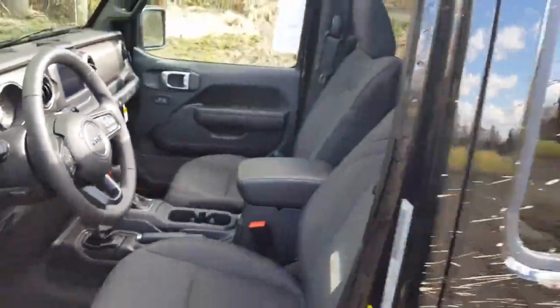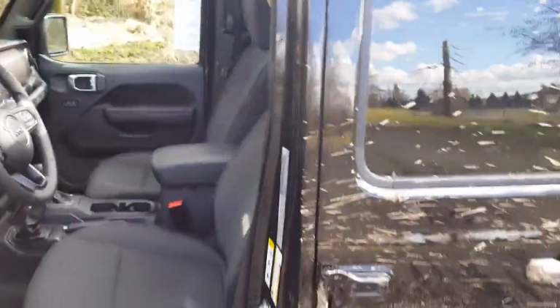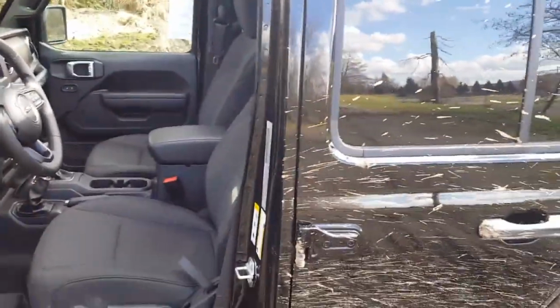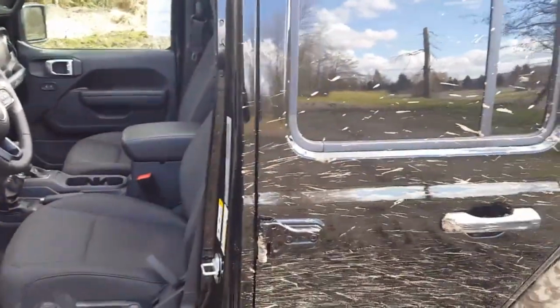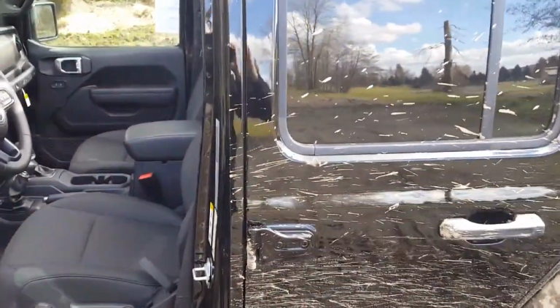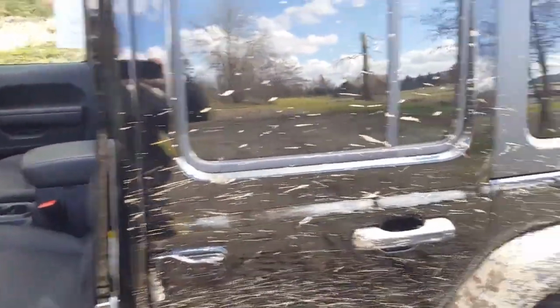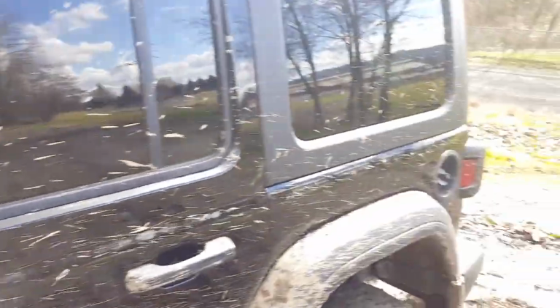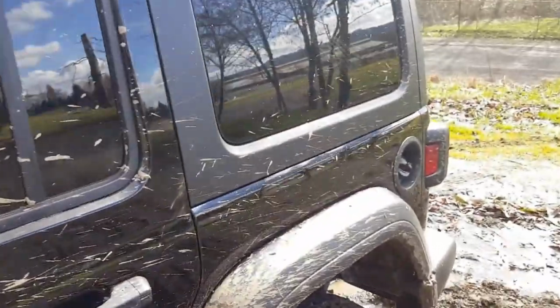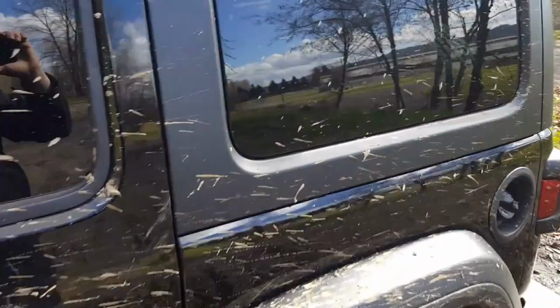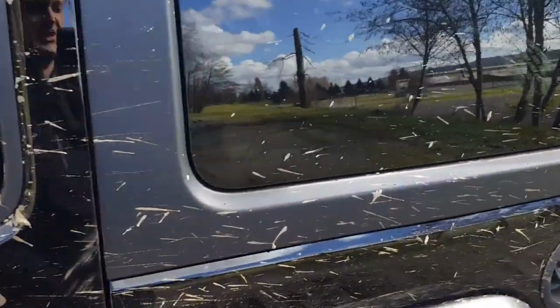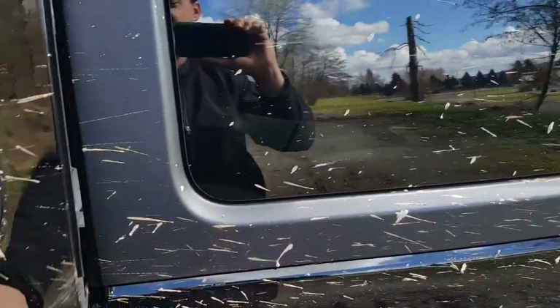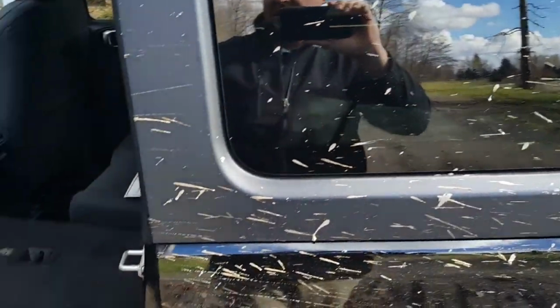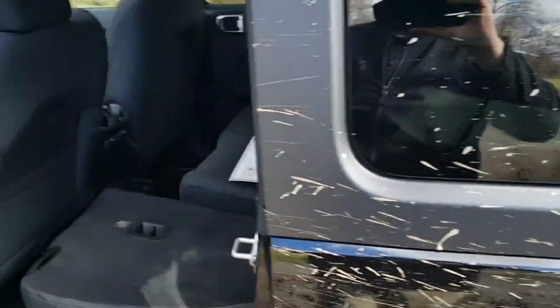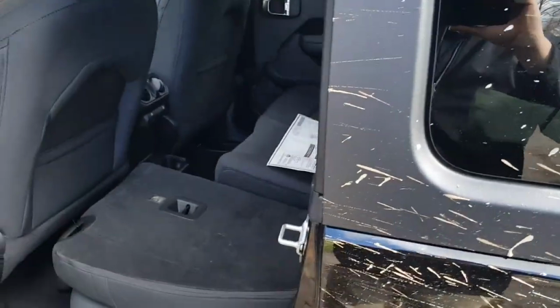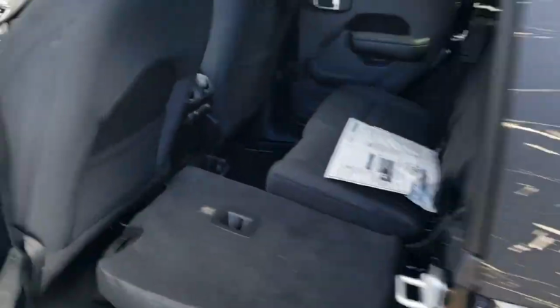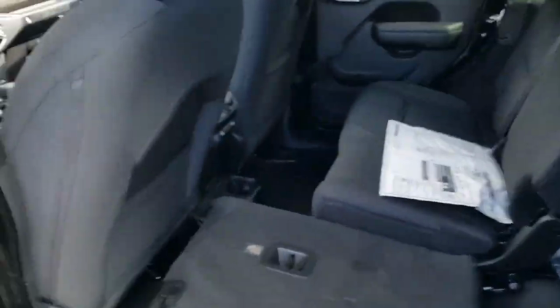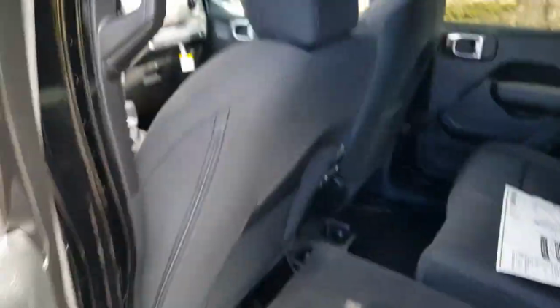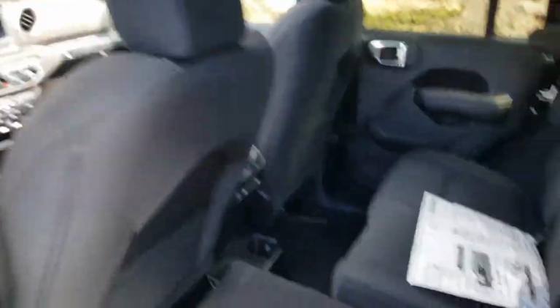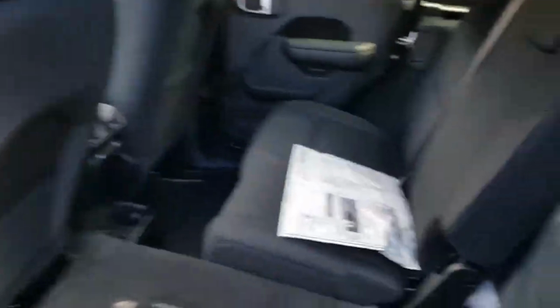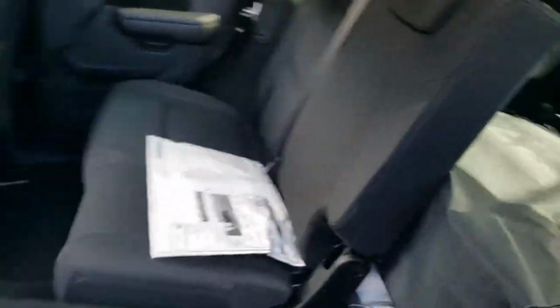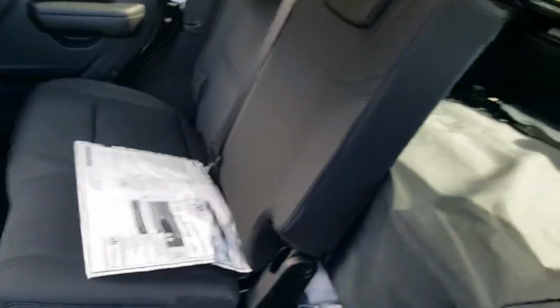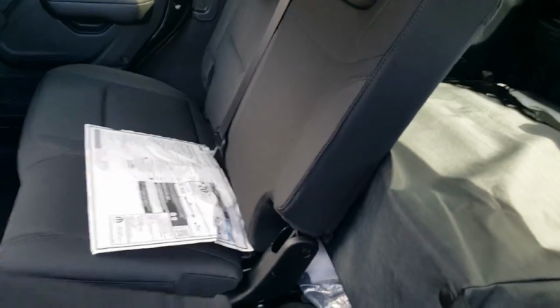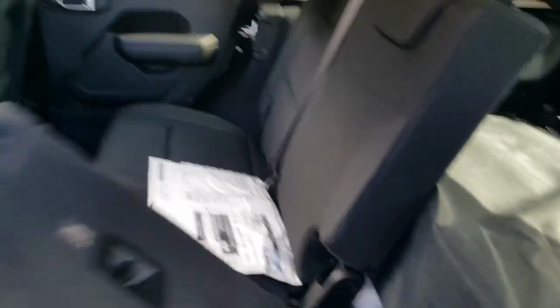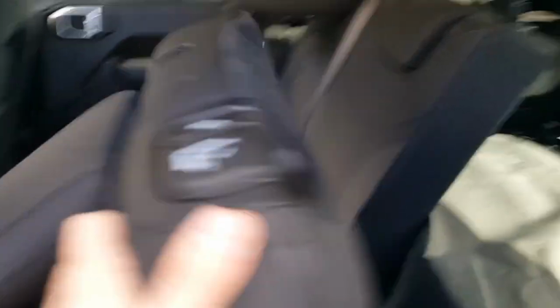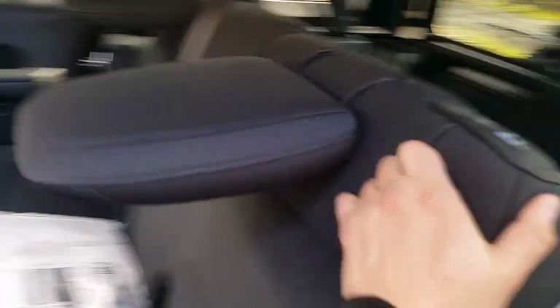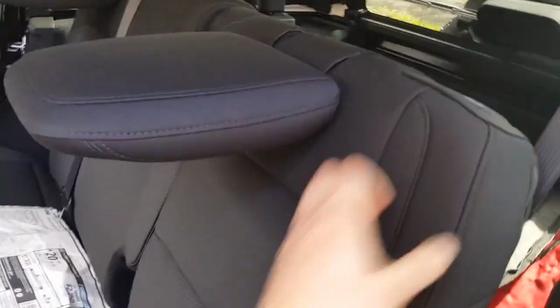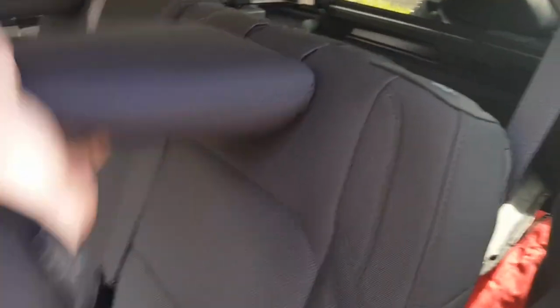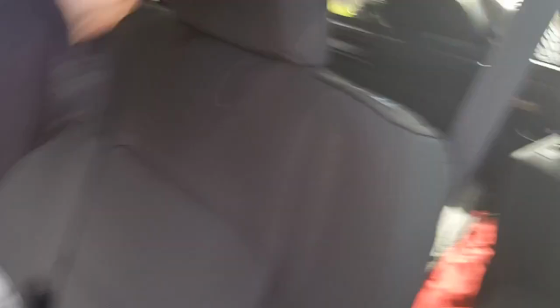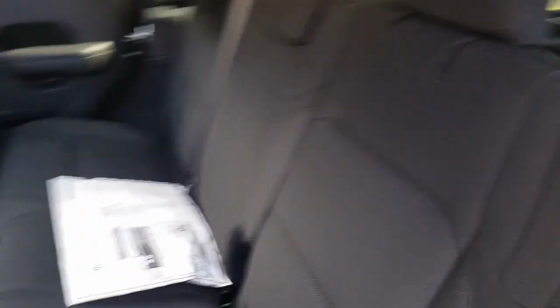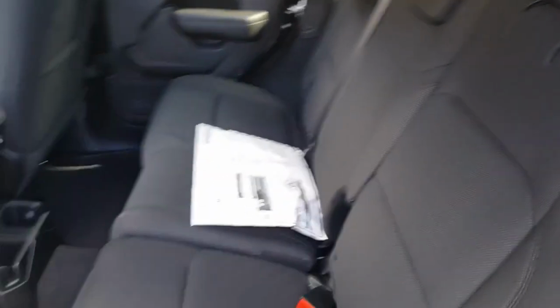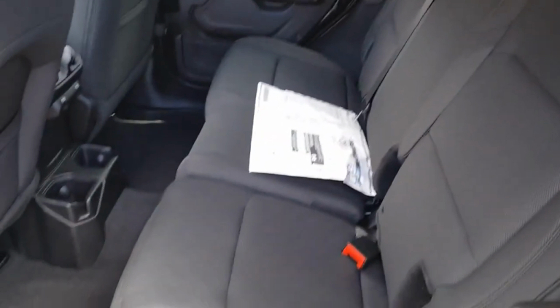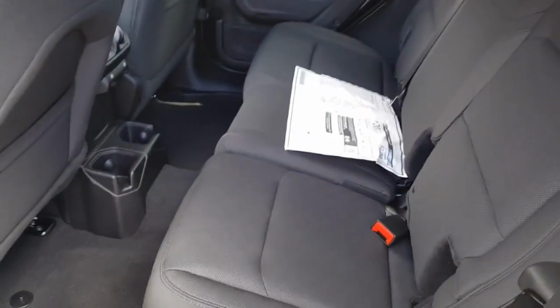Another feature I really like is these auxiliary switches right here. These are great because a lot of Jeep owners modify their vehicles — they'll add a light bar or something like that. You can just wire those in, press the buttons, and you'll be able to turn those lights on and off. You don't have to add an extra switch or drill any holes into your new vehicle.